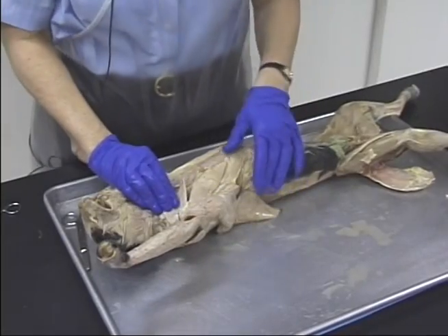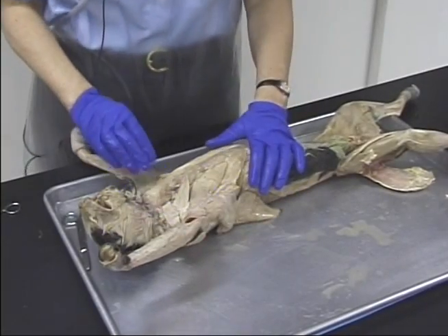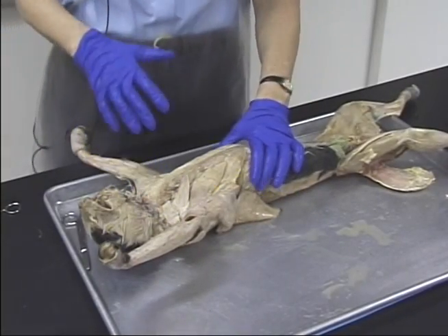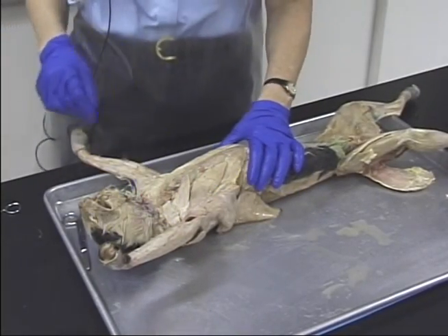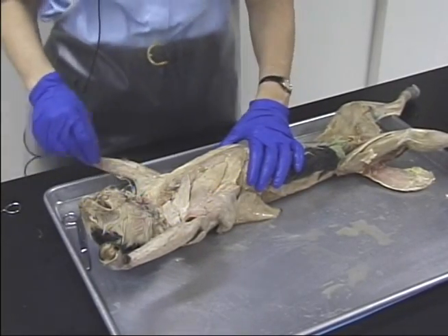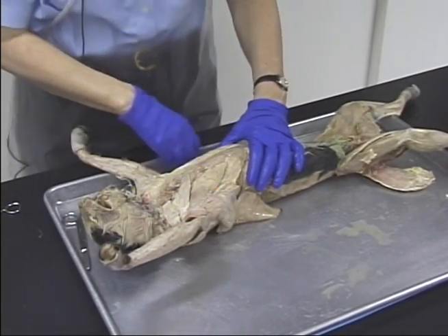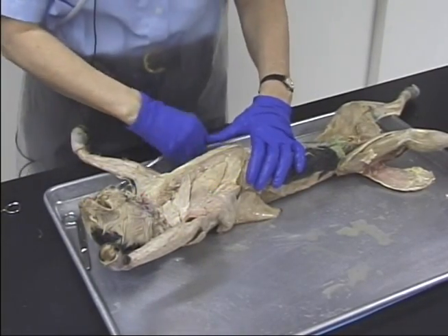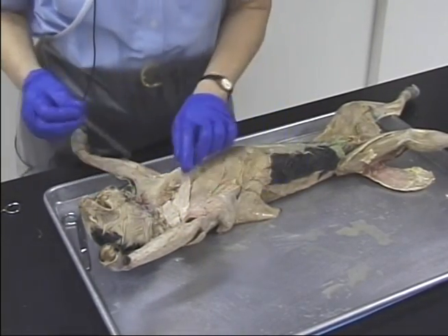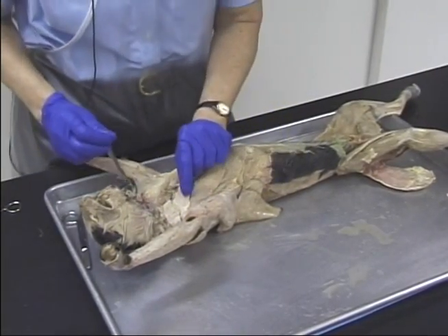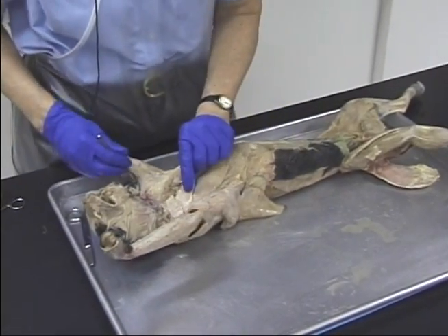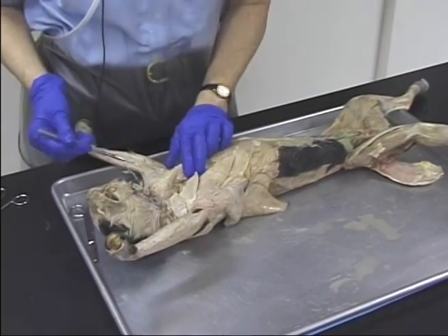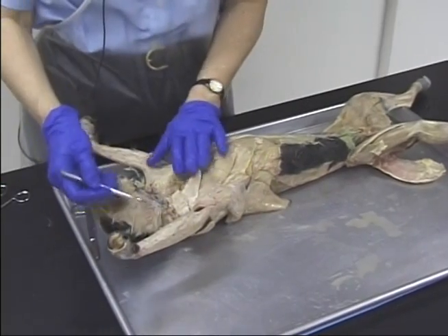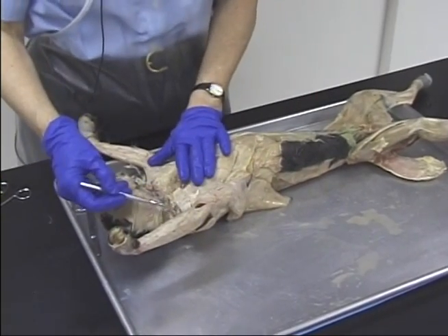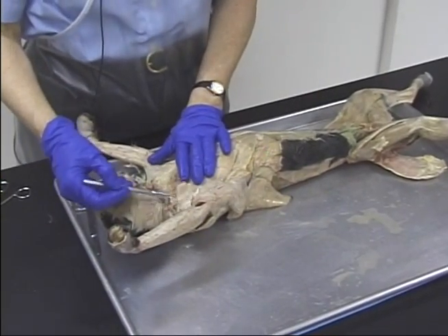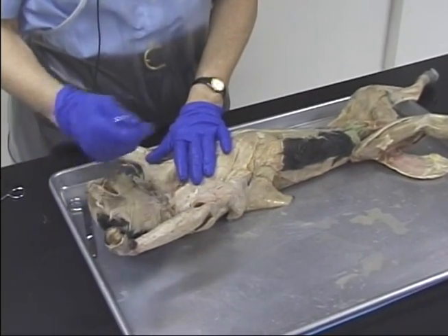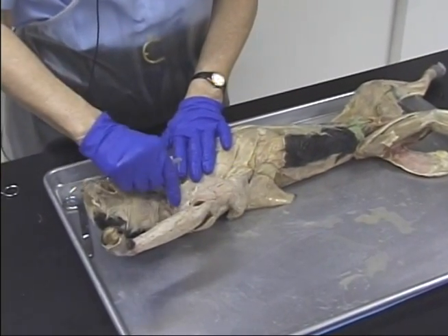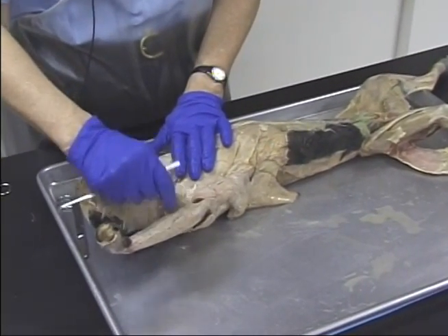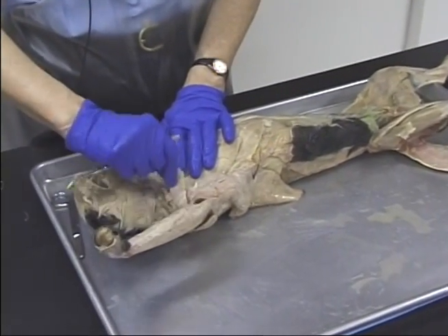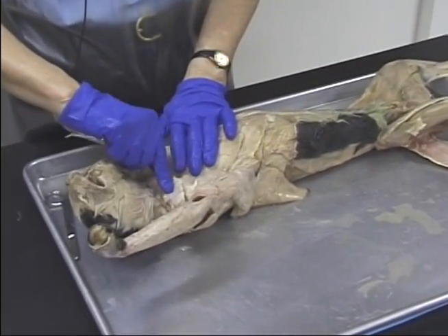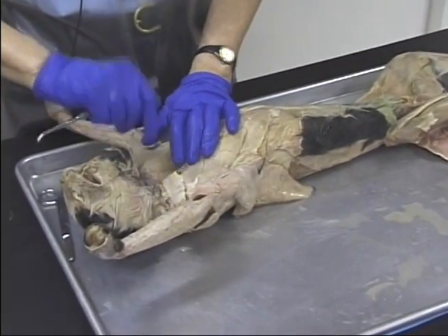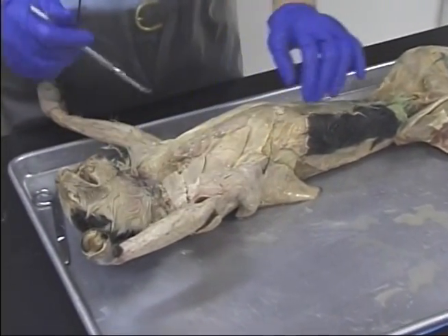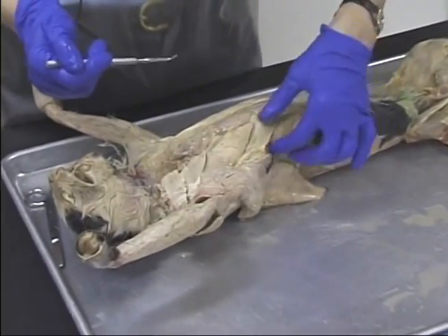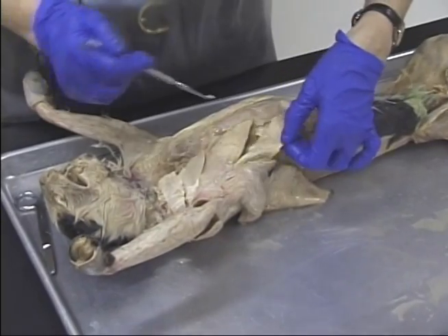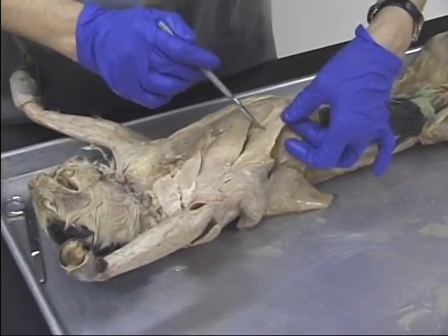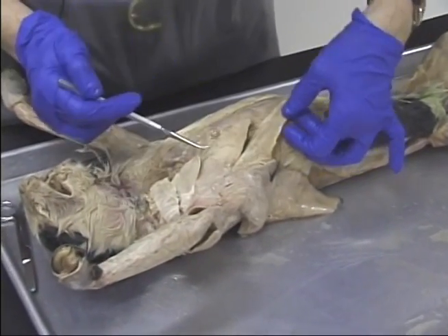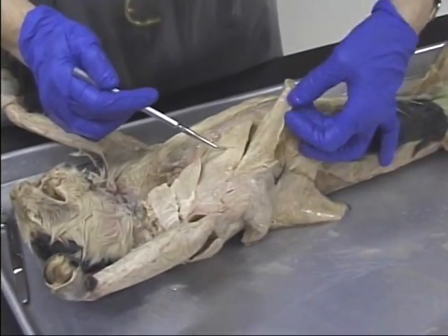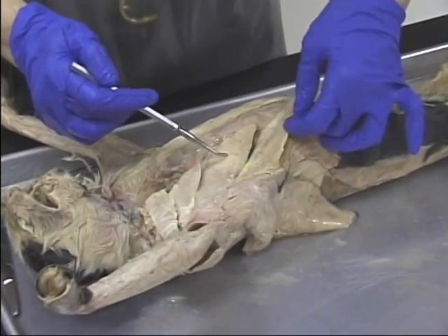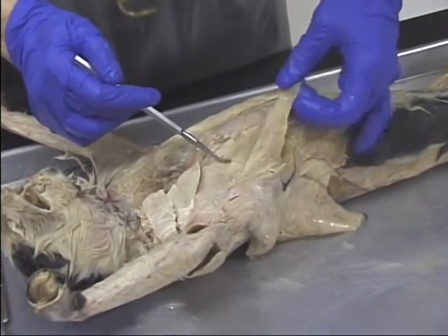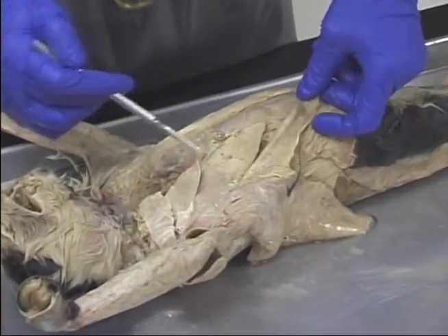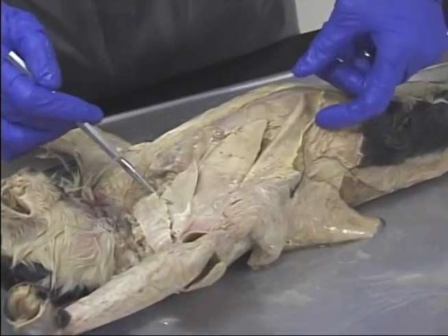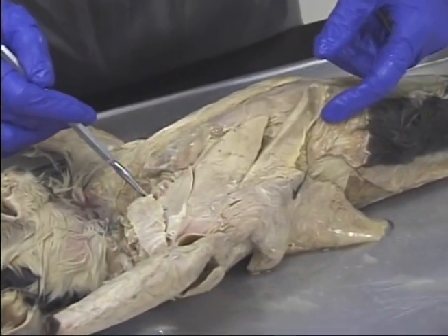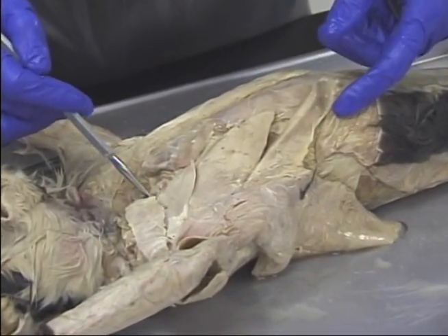We're just going to review muscles here. This is a good opportunity to review for your practical. Here we have the pectoanabrachialis, and here's the ziphihumeralis, the pectoralis minor, and the pectoralis major.